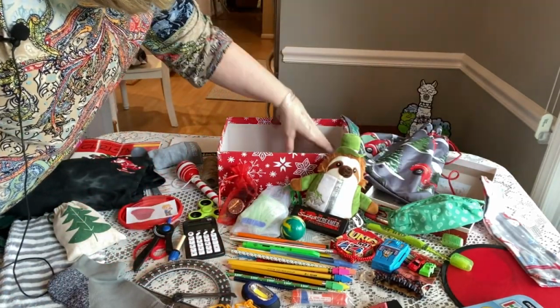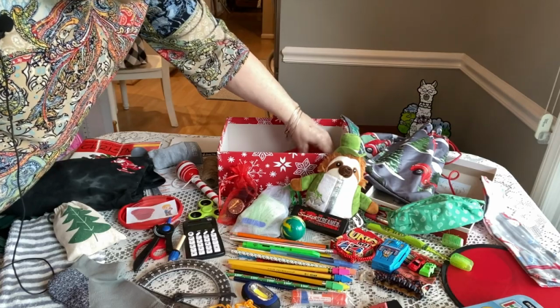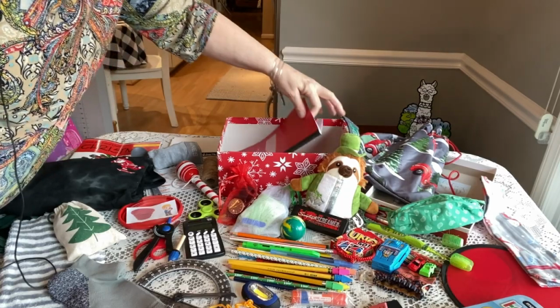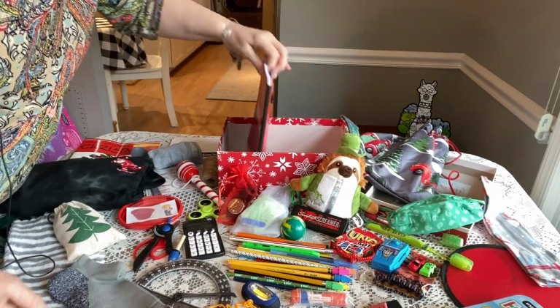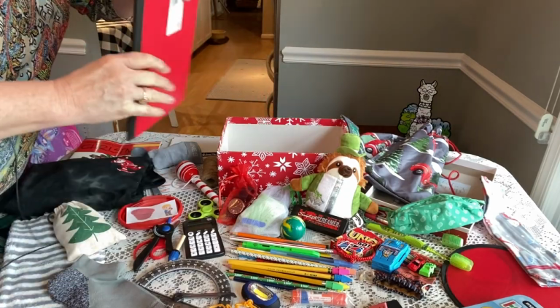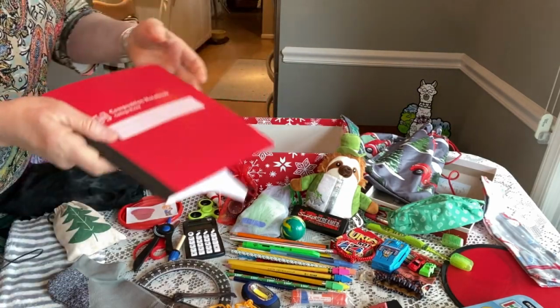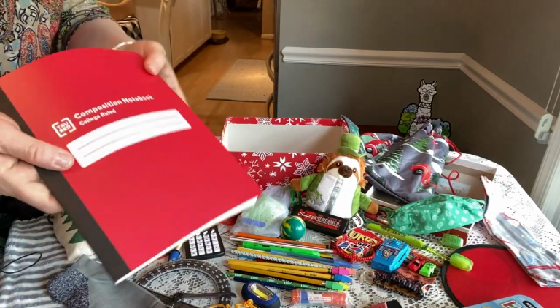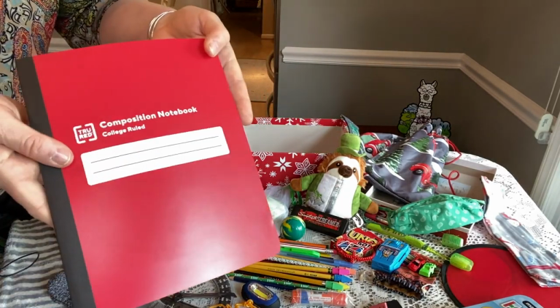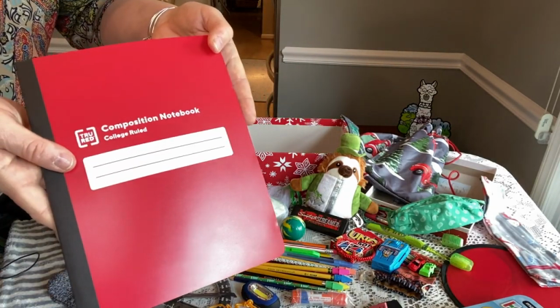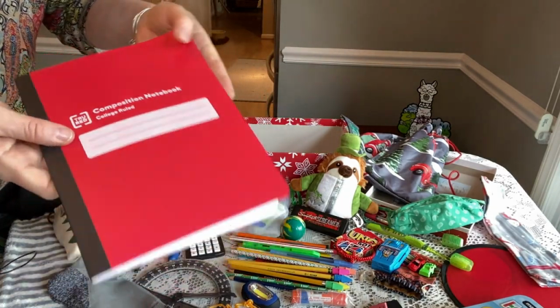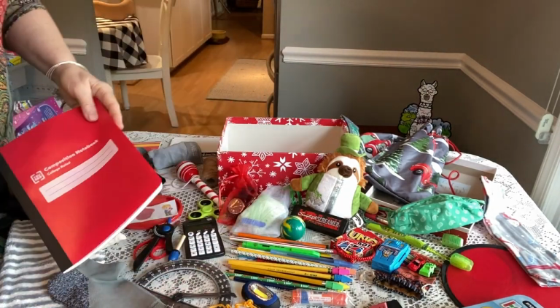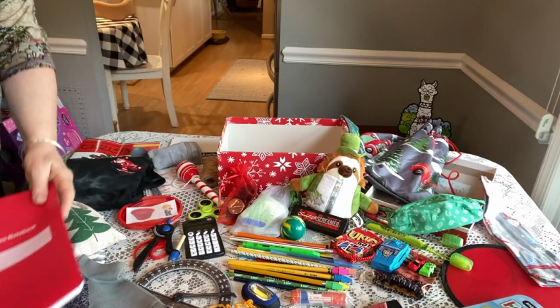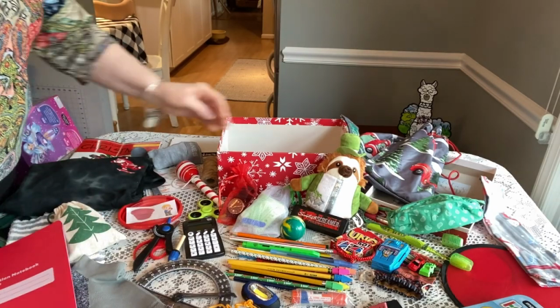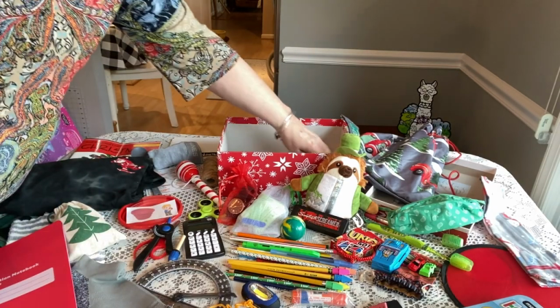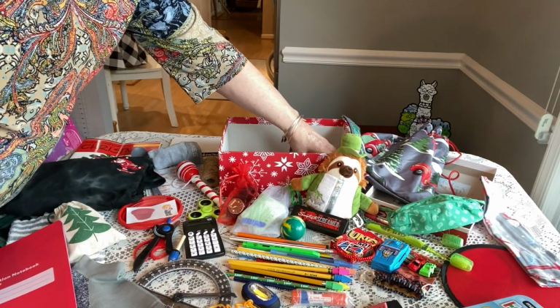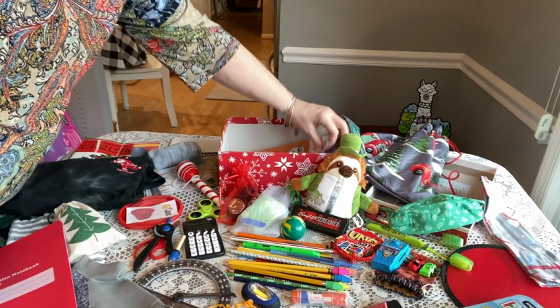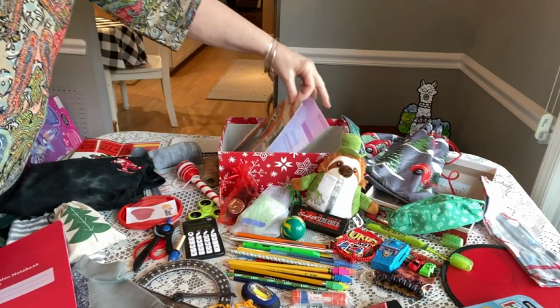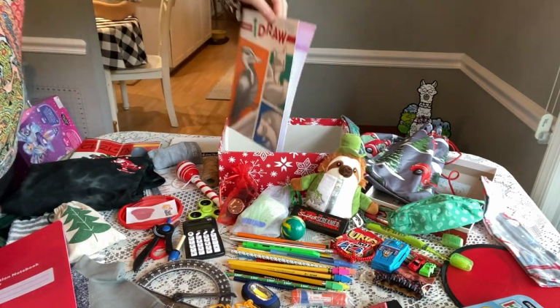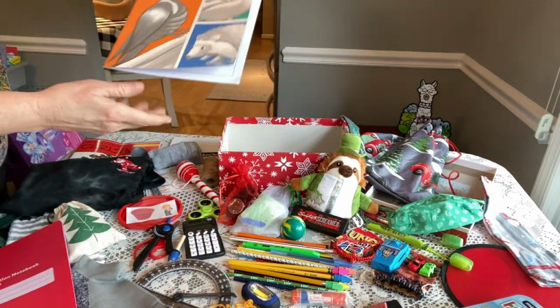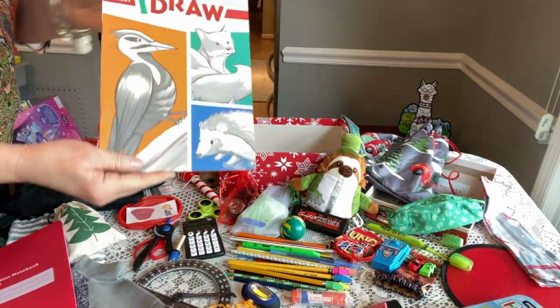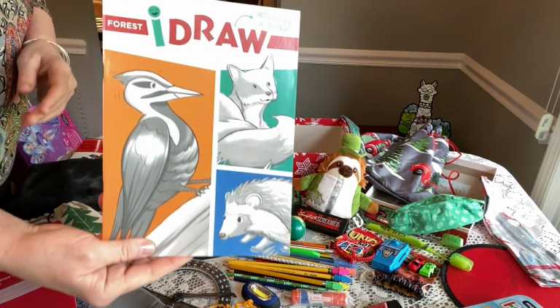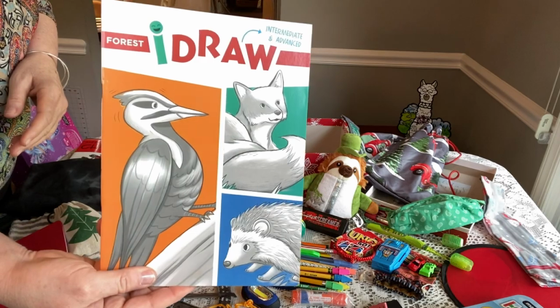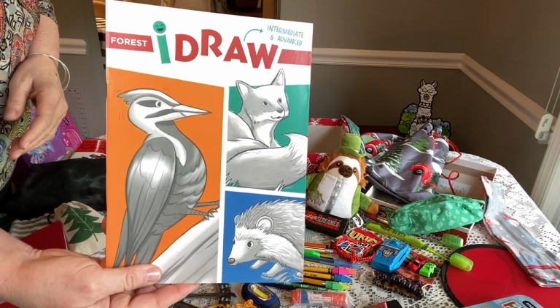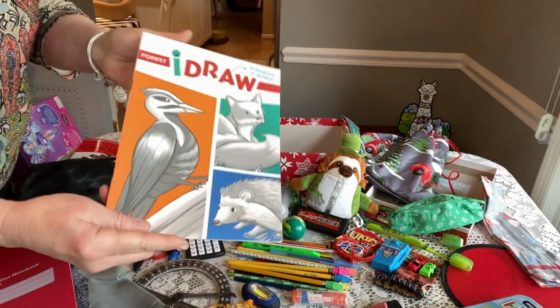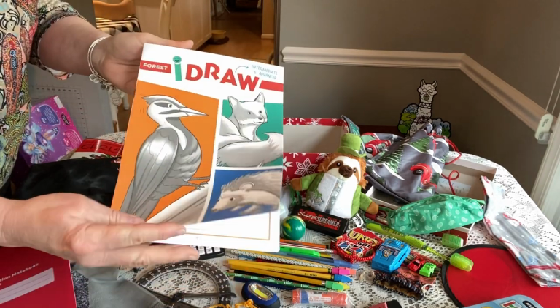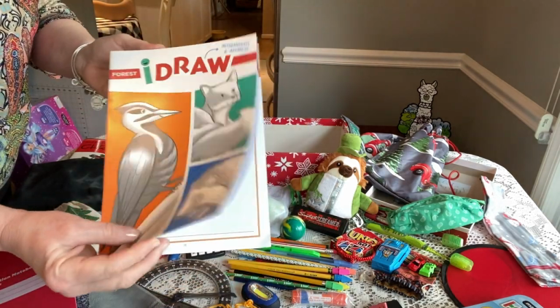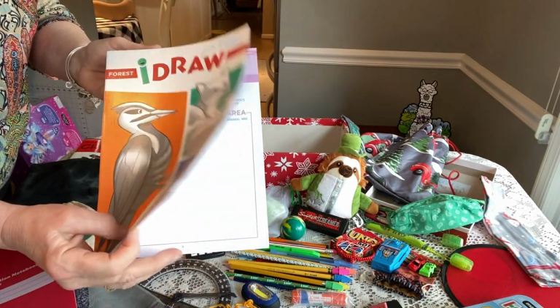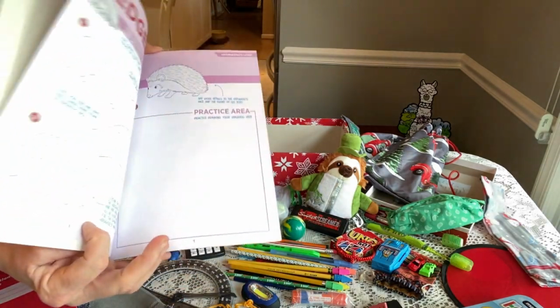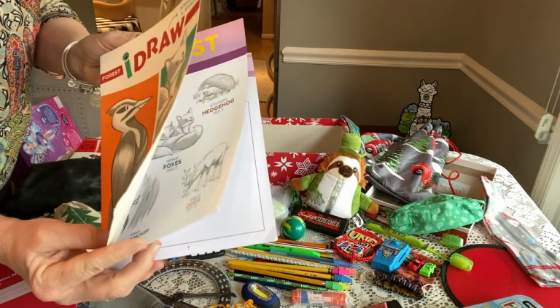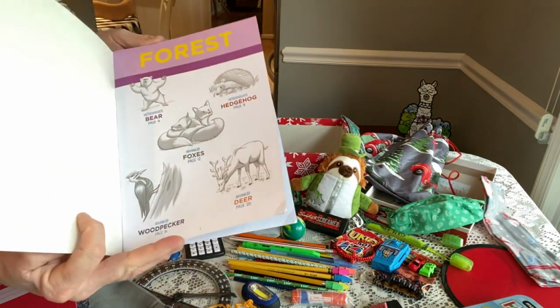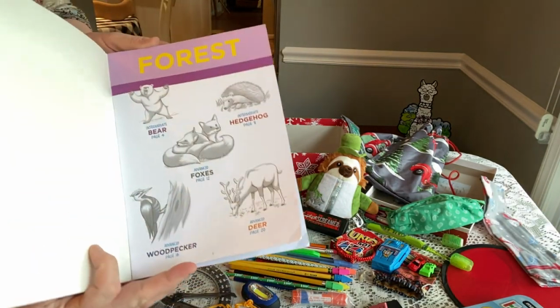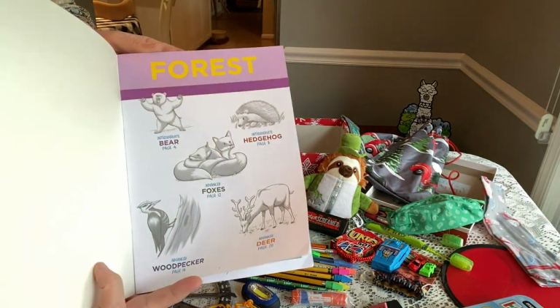On the bottom he has a college-ruled composition book and an 'I Can Draw' book from Dollar Tree — really nice ones. I like to include these in older boys' boxes a lot.